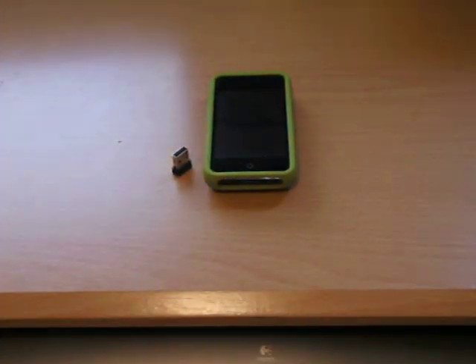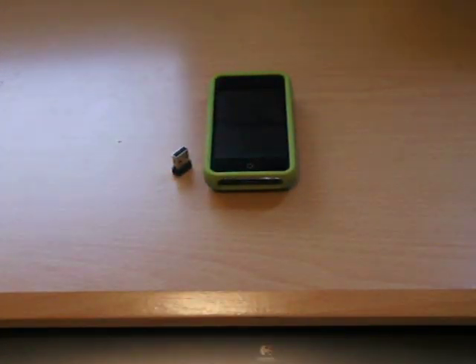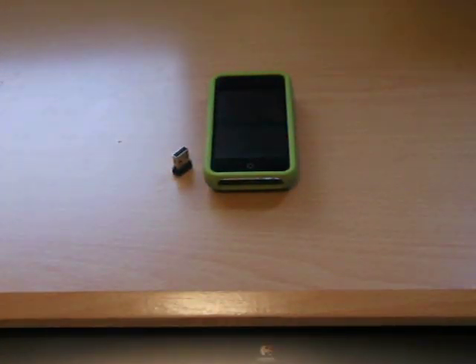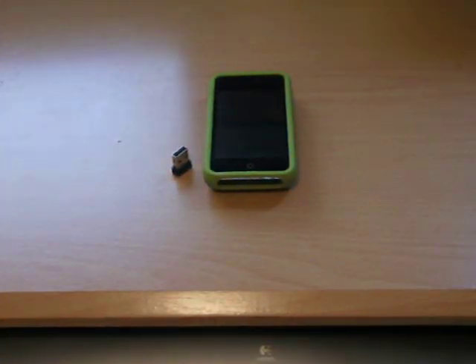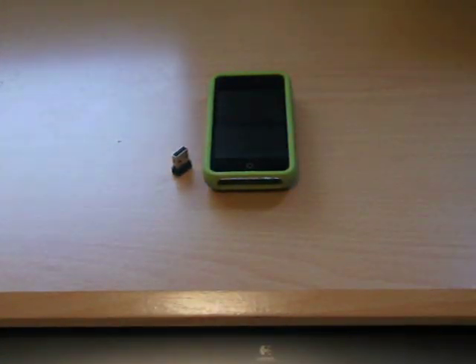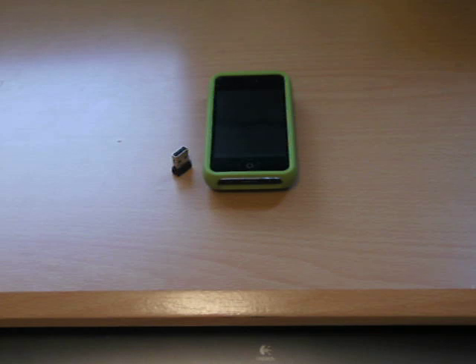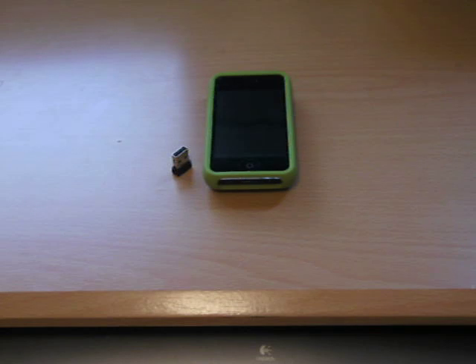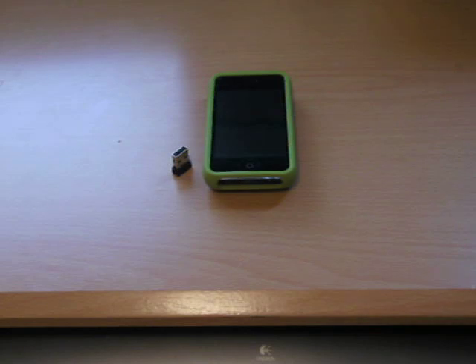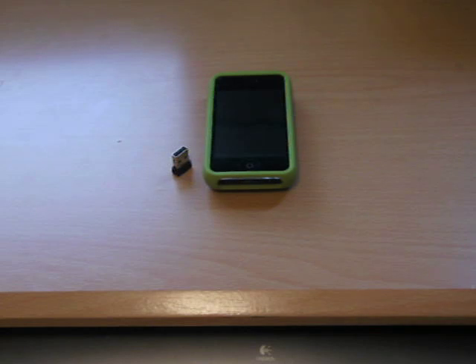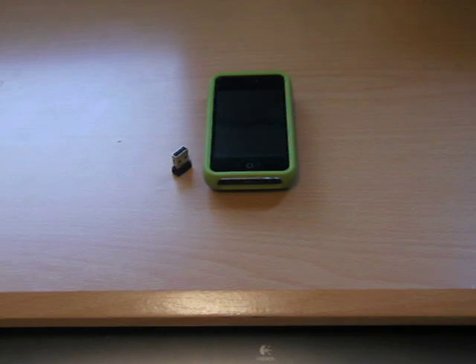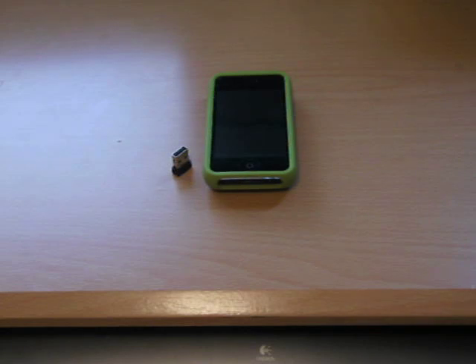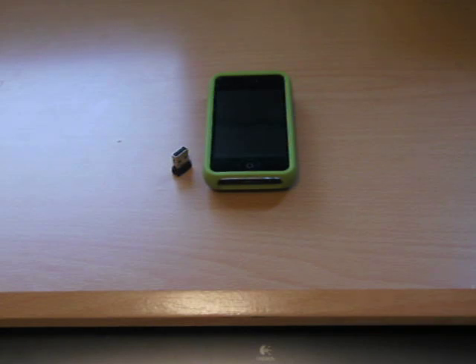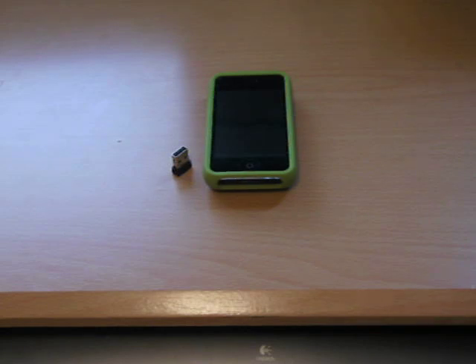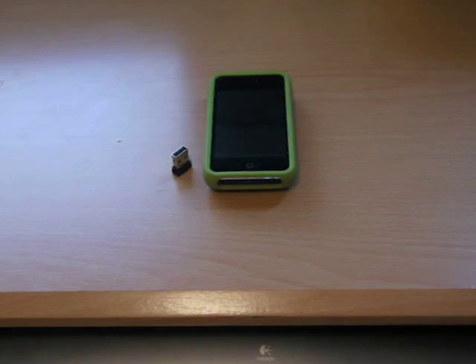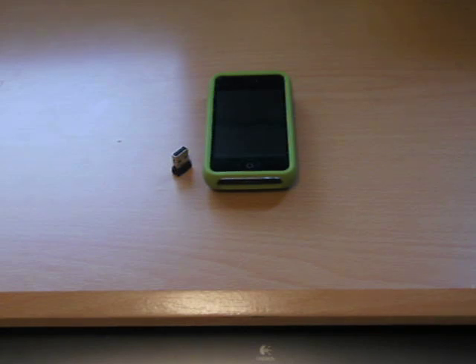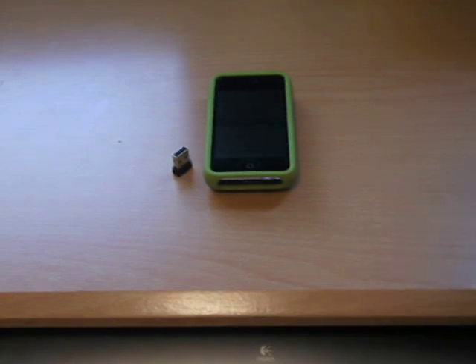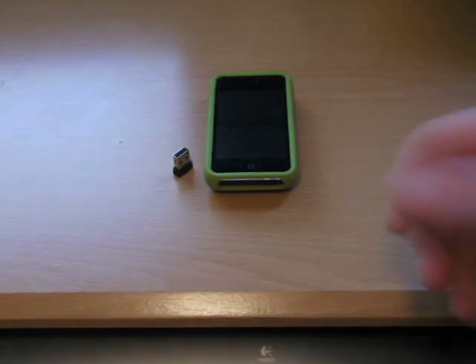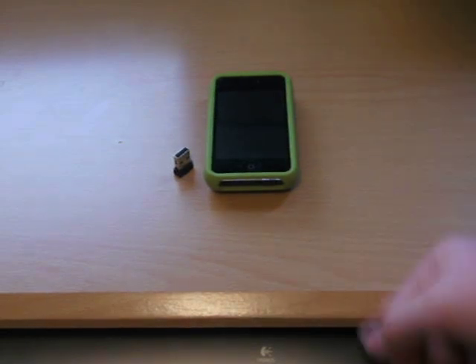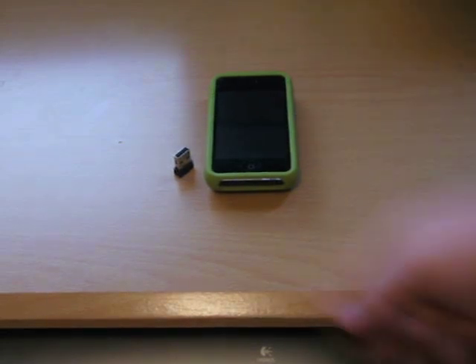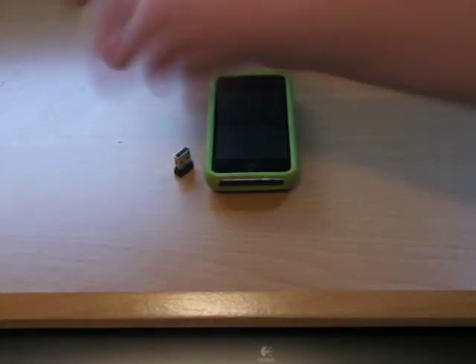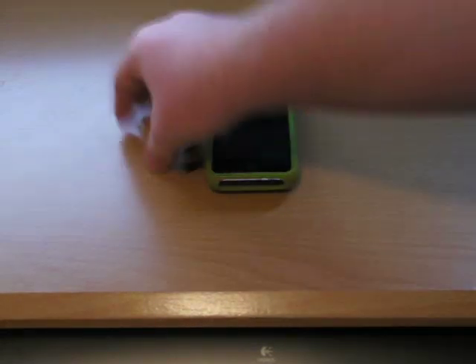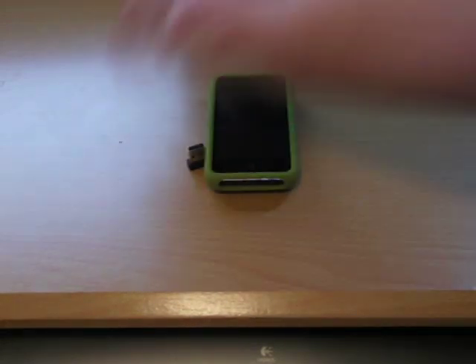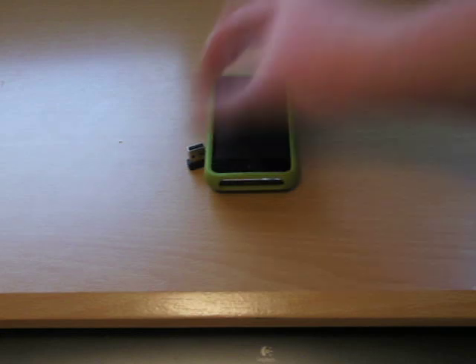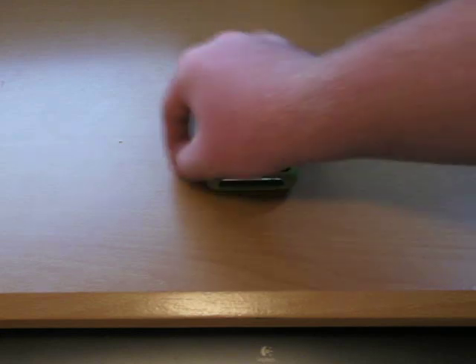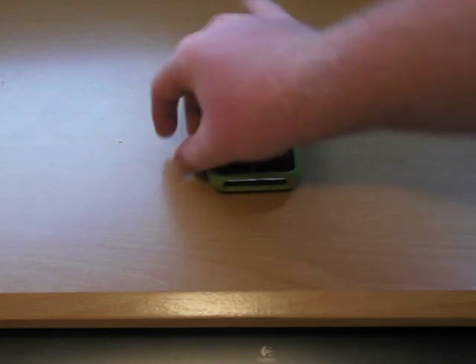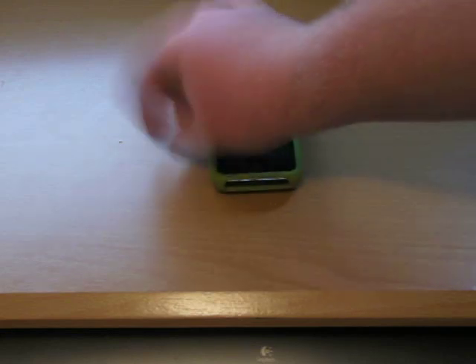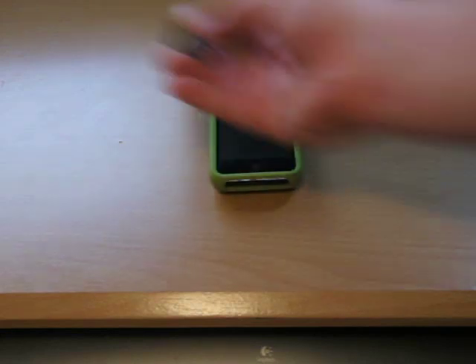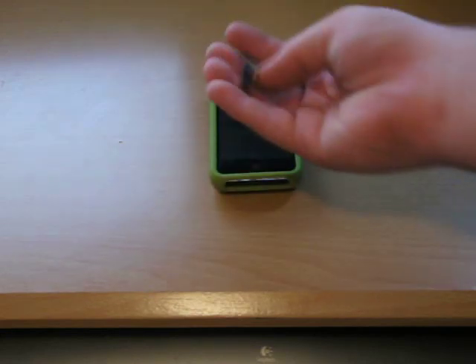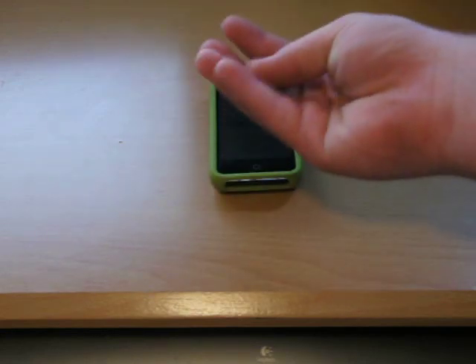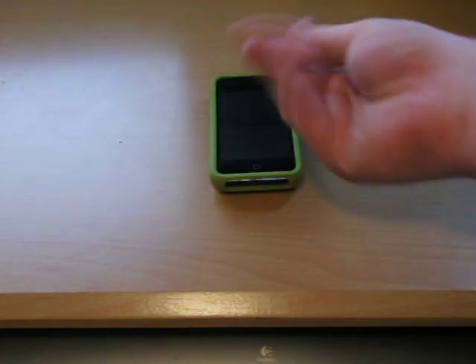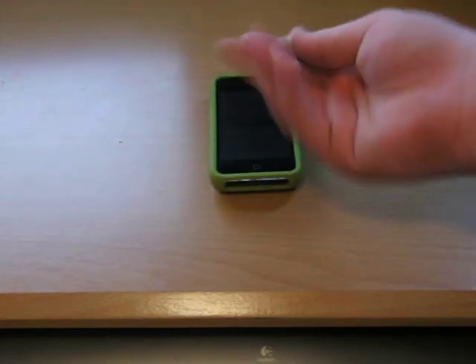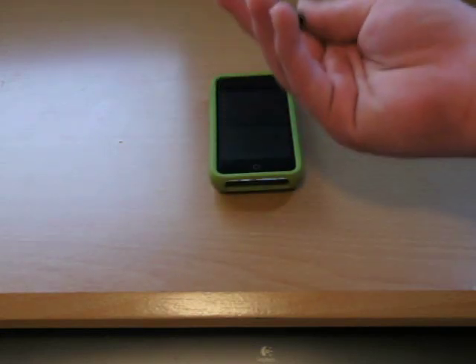This thing works perfectly fine. The only thing I don't like about it is it's easy to lose — I've already lost the cap to it. It's relatively cheap at $9.99.